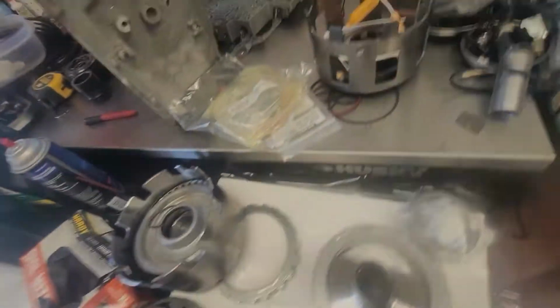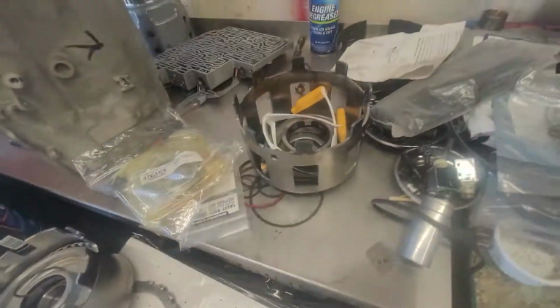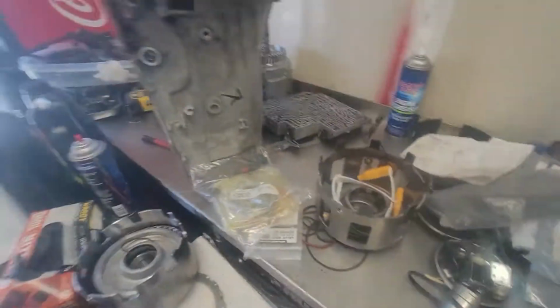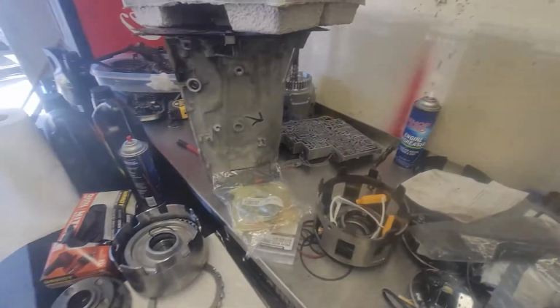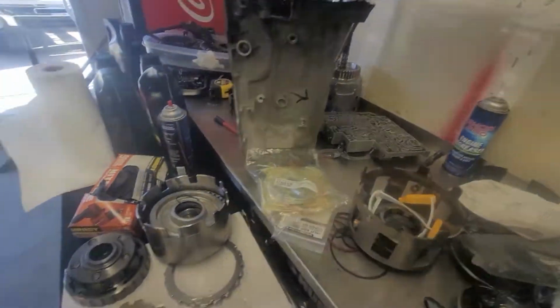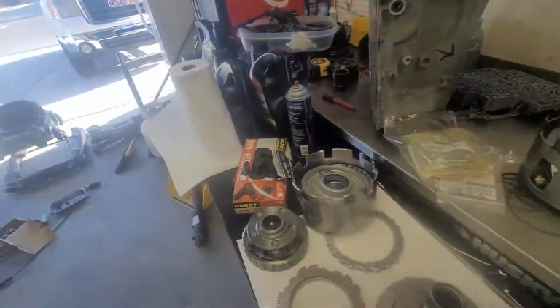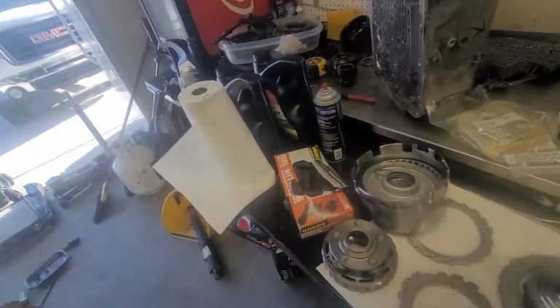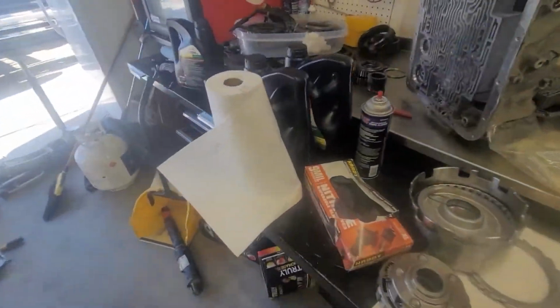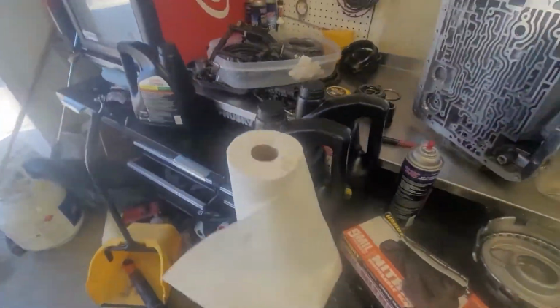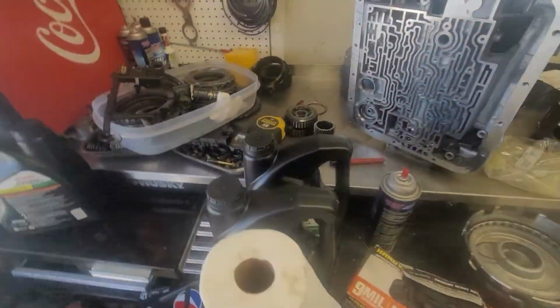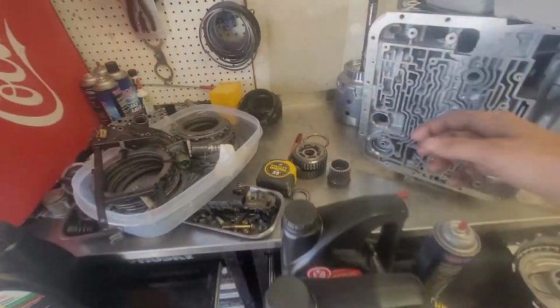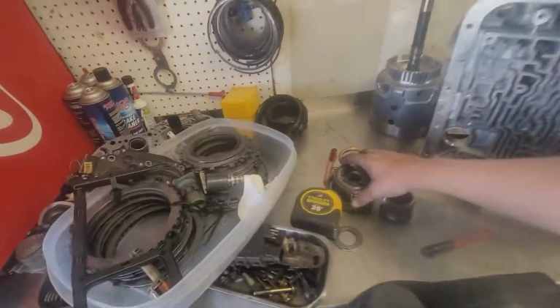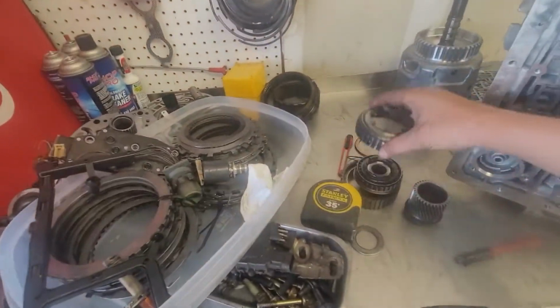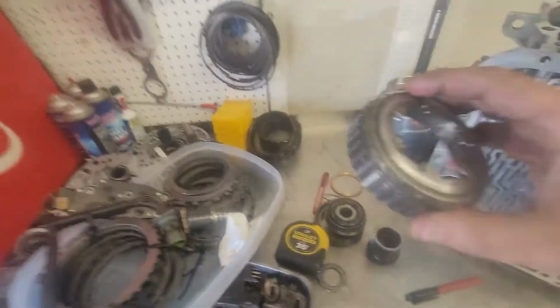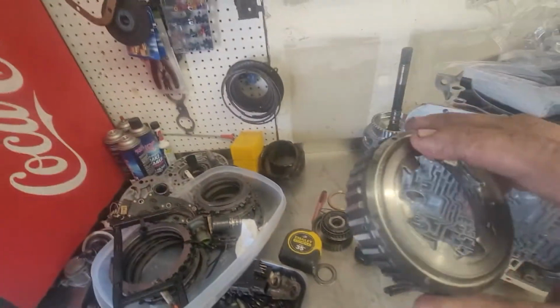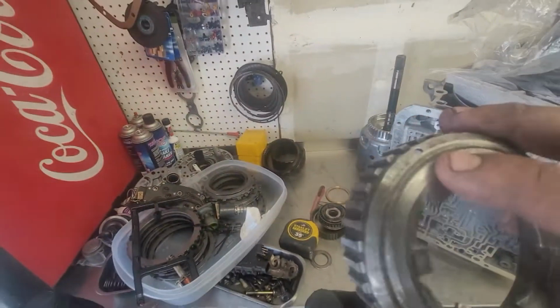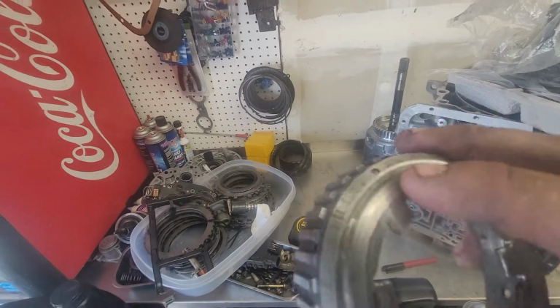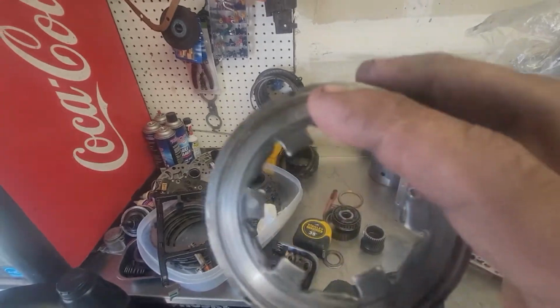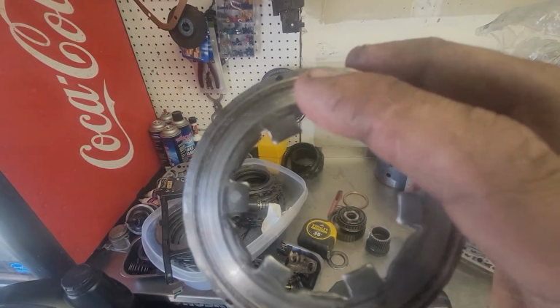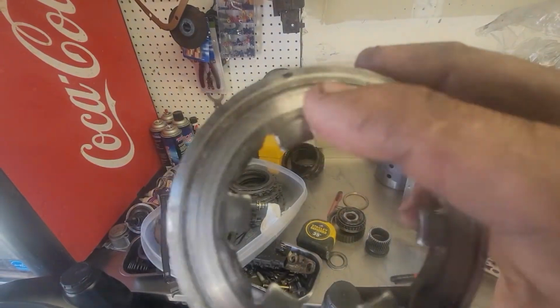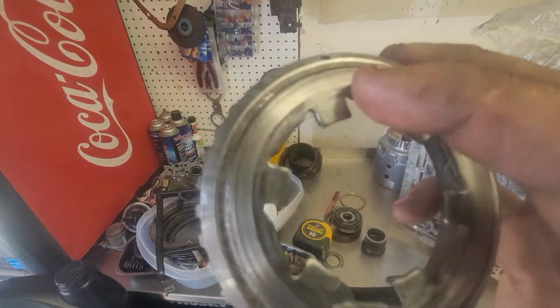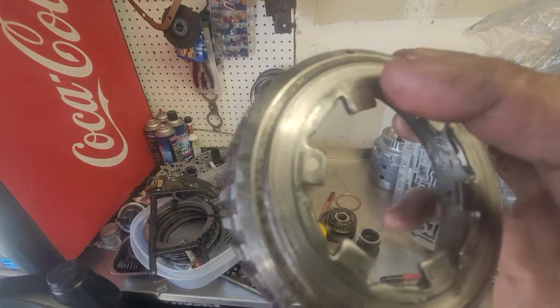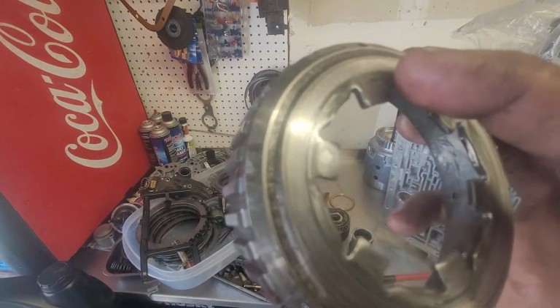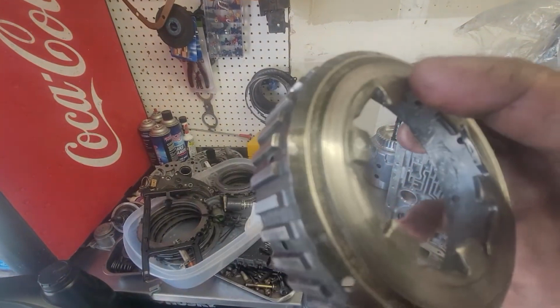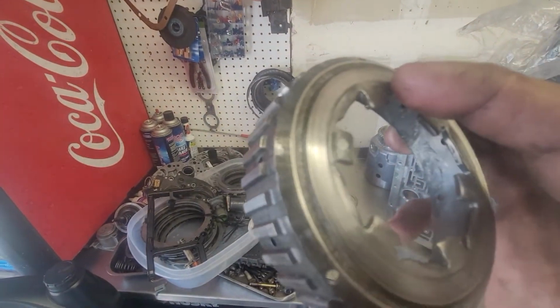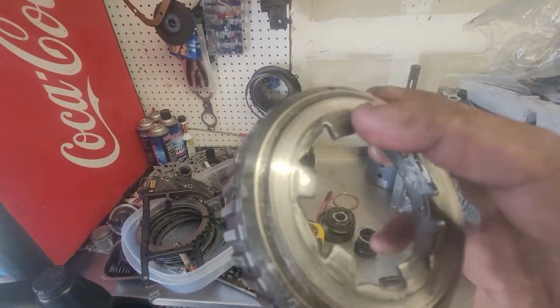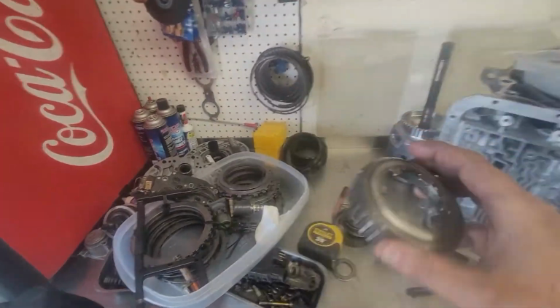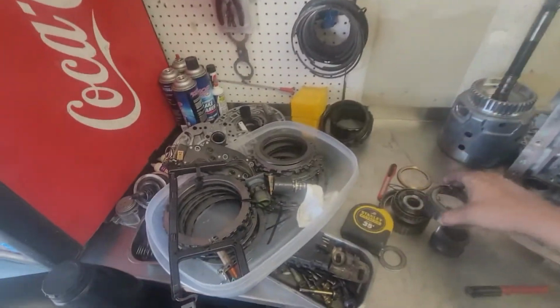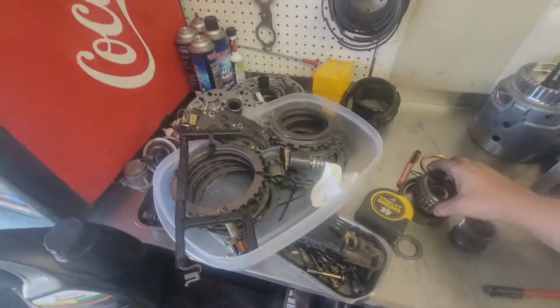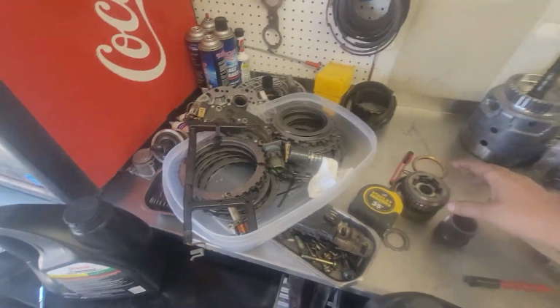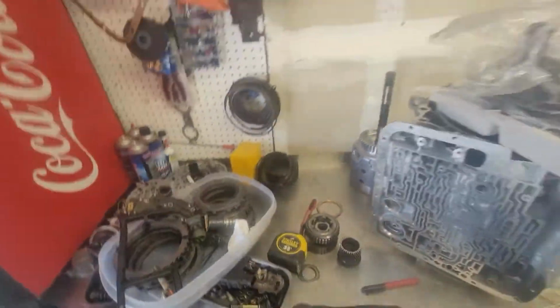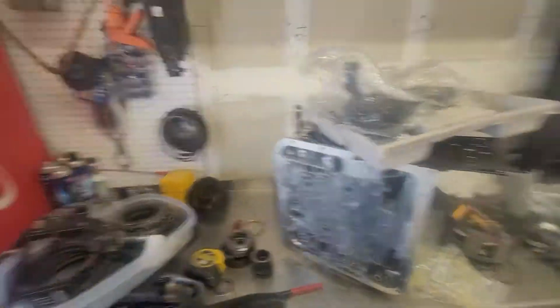Pretty much I did notice one more part — I think this right here looks kind of beat up, so I might have to get a new one of those.